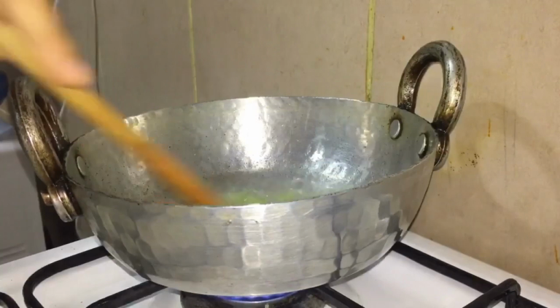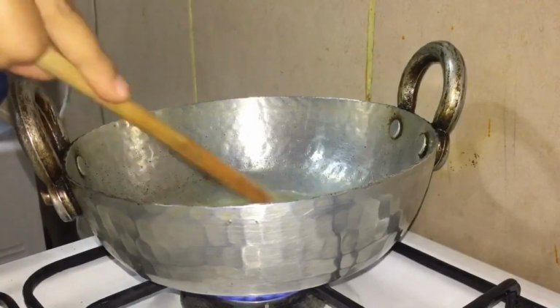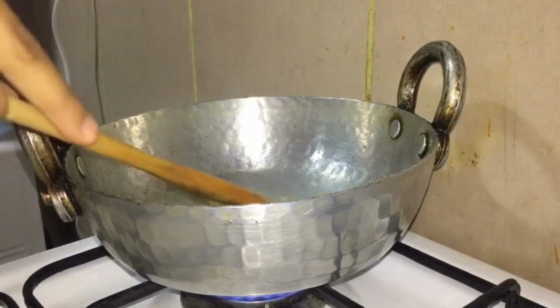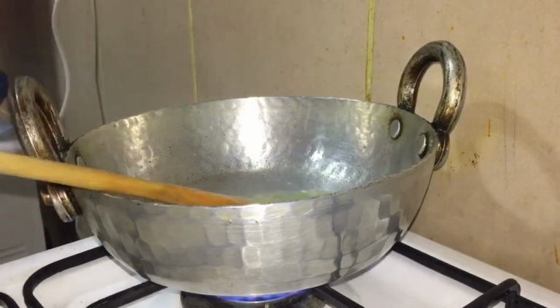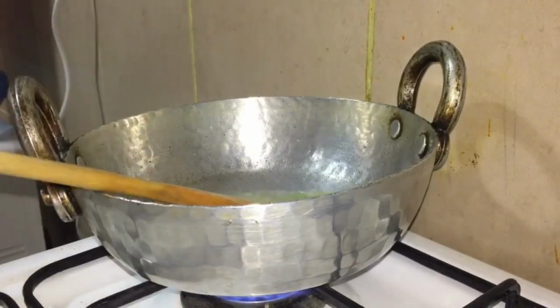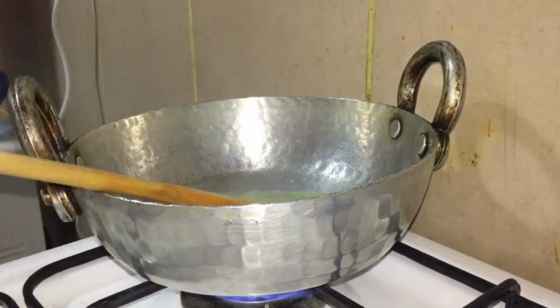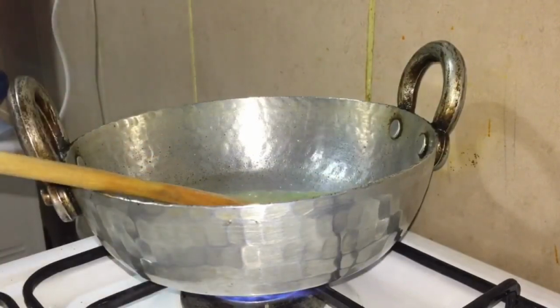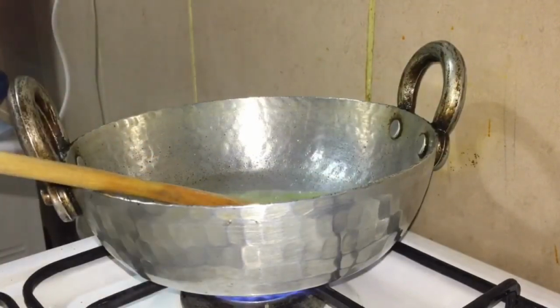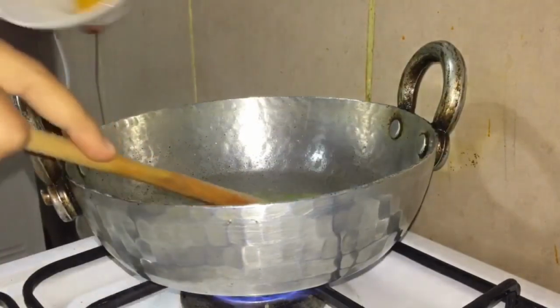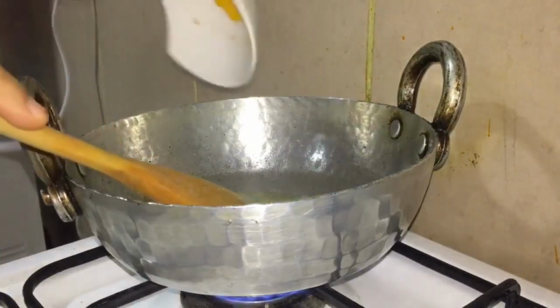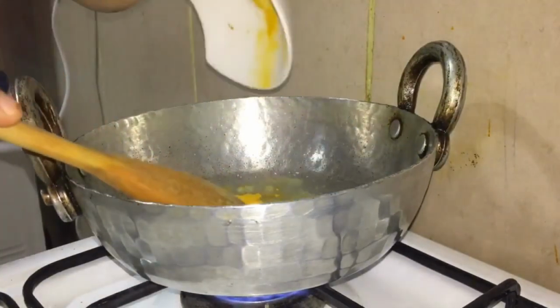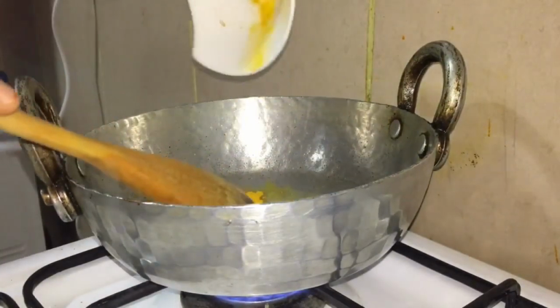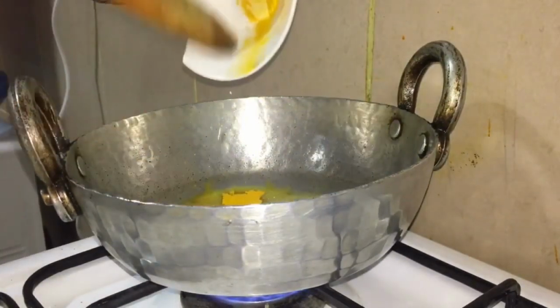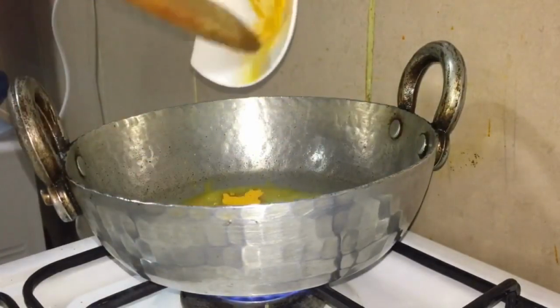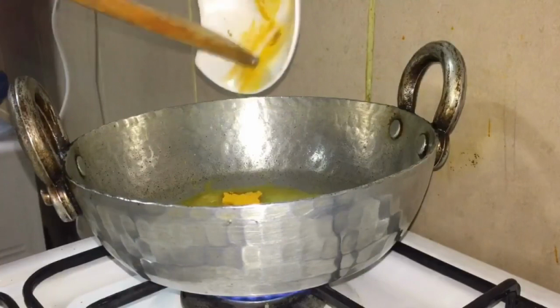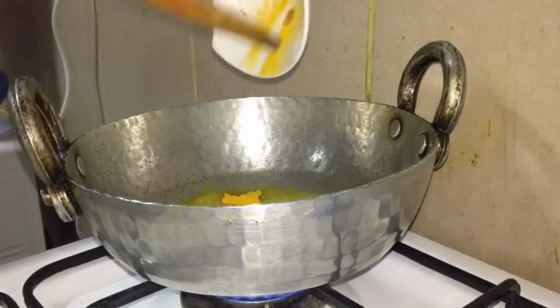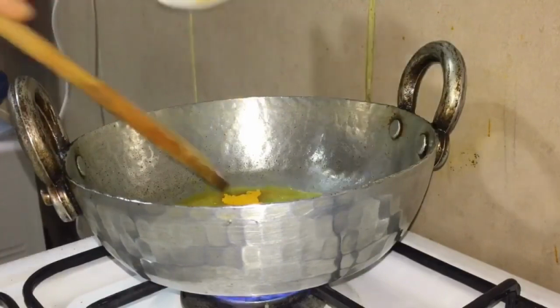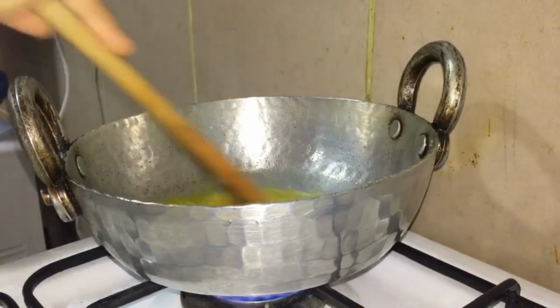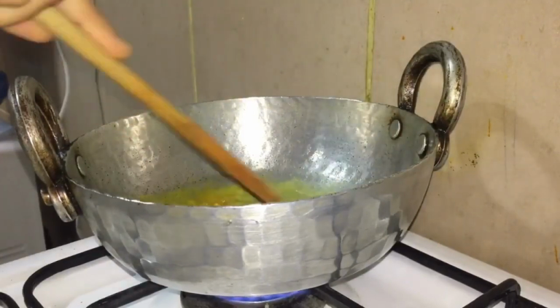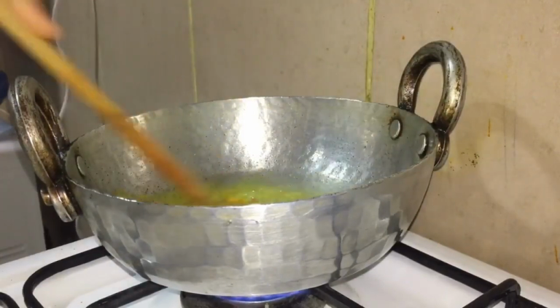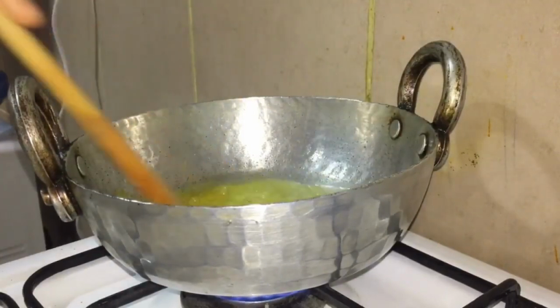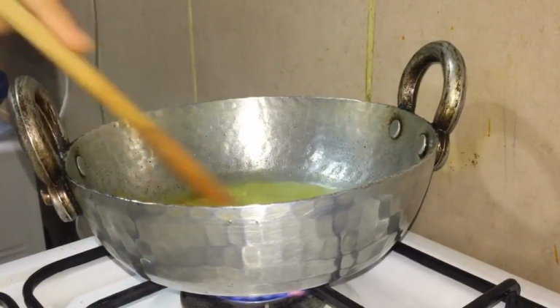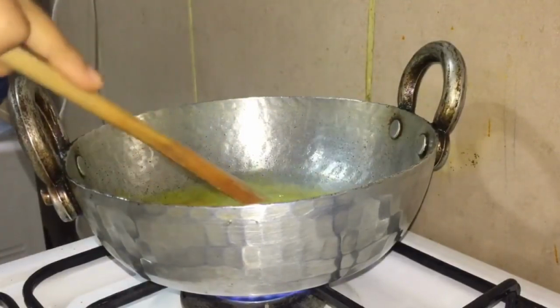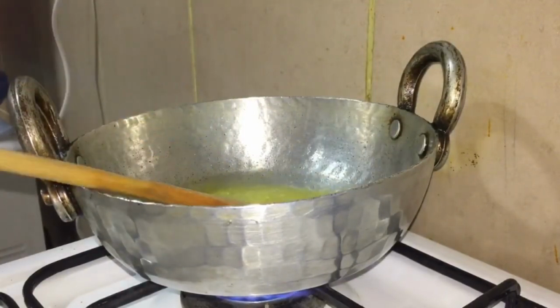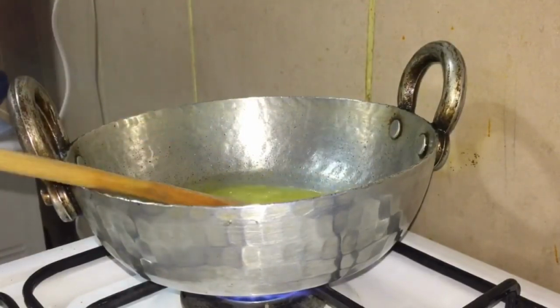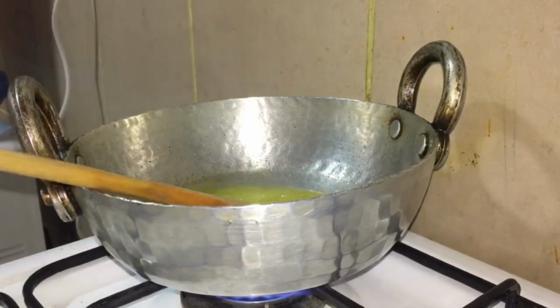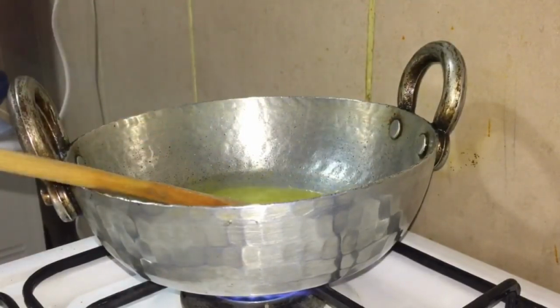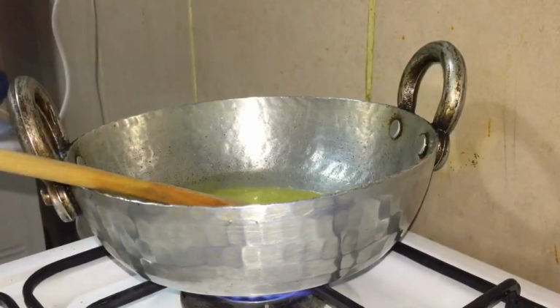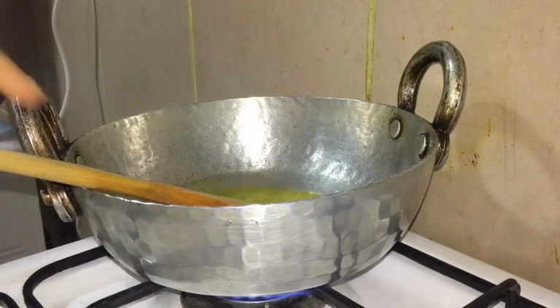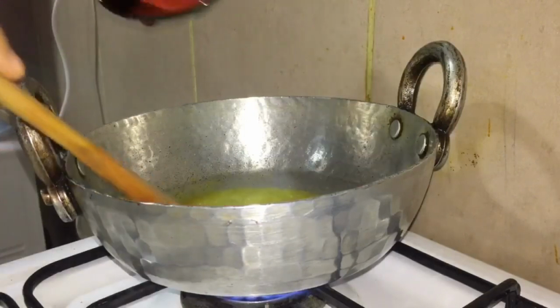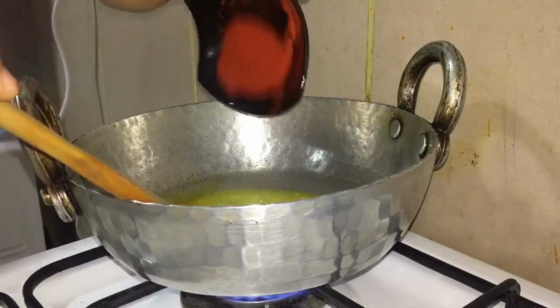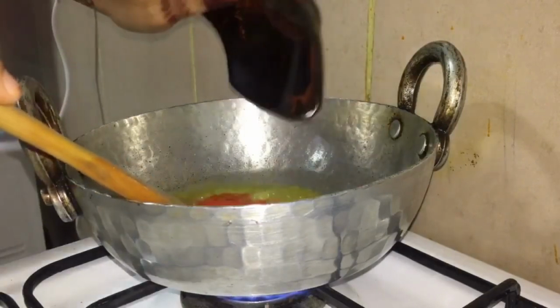I will add 2 tablespoons of red chili powder. Then I will add 1 tablespoon of spice powder and 1 teaspoon of ginger powder.